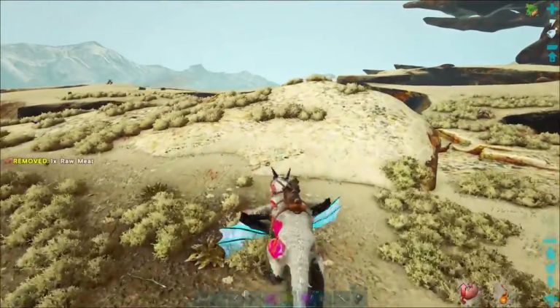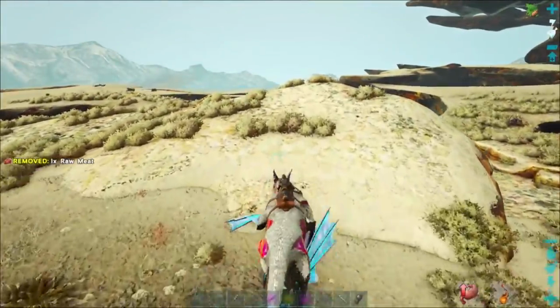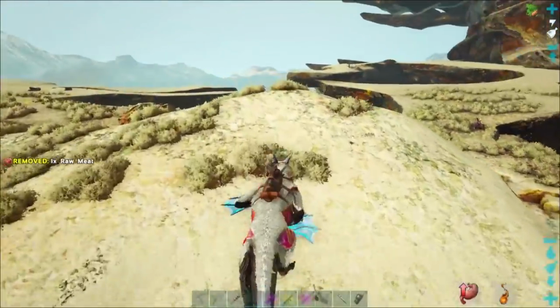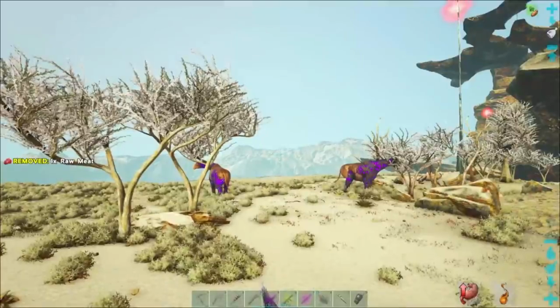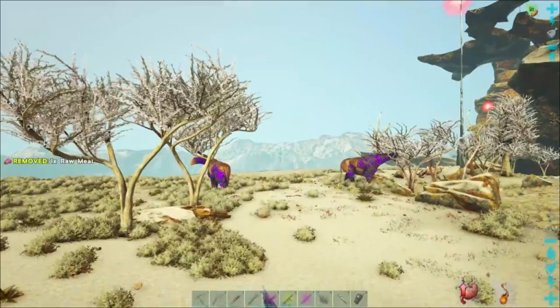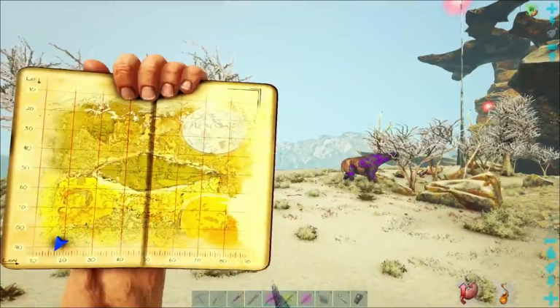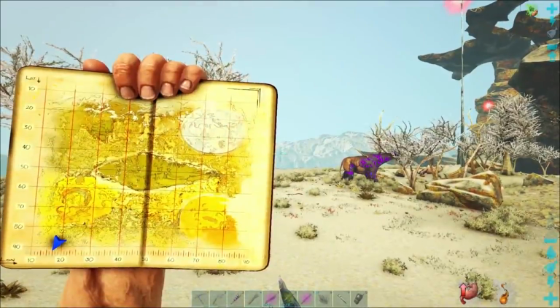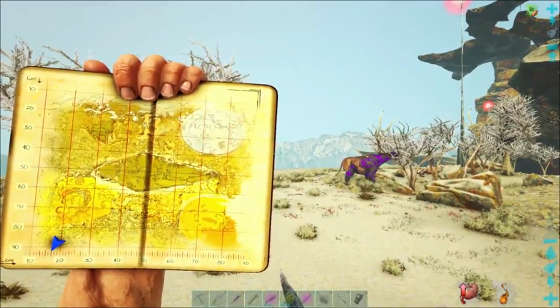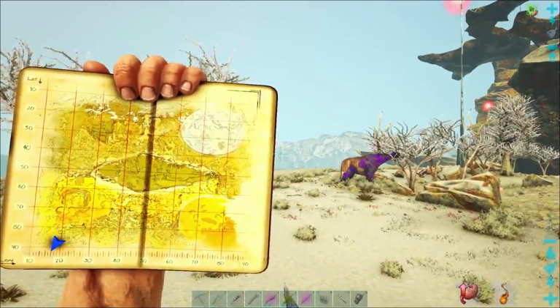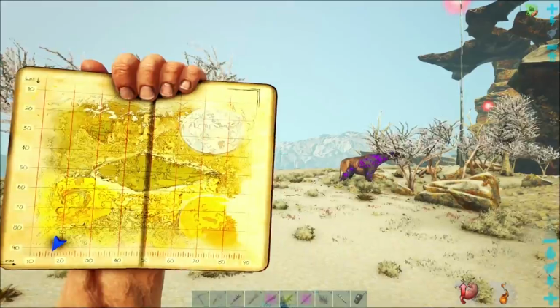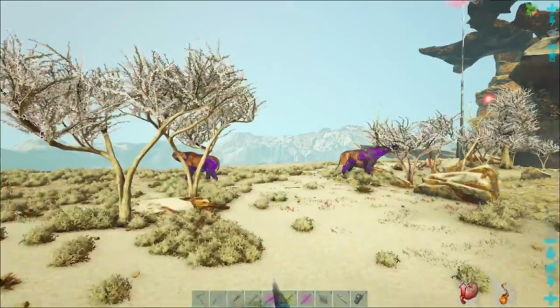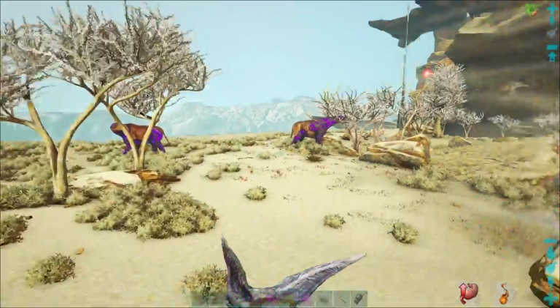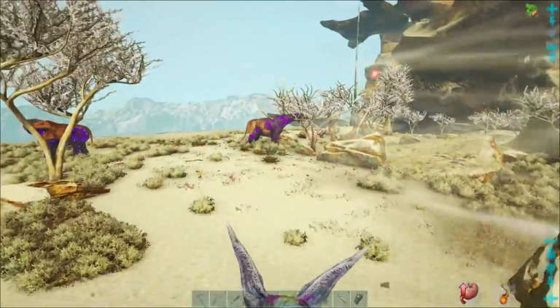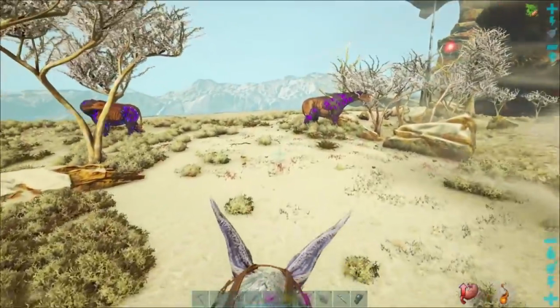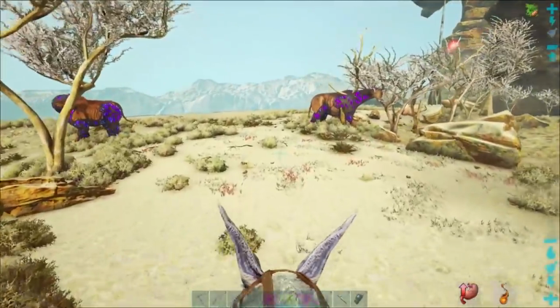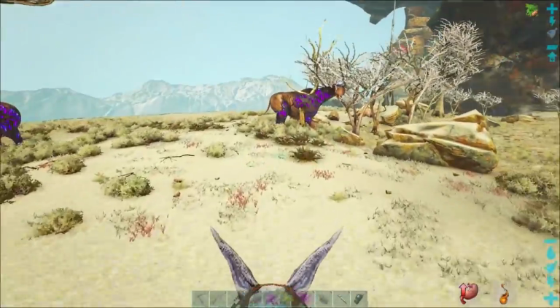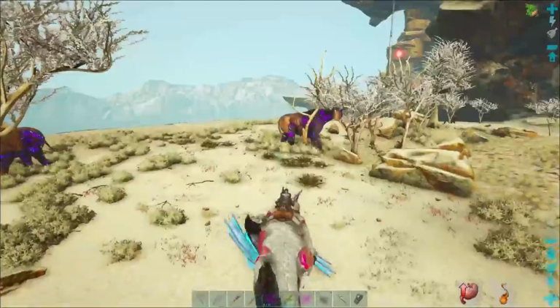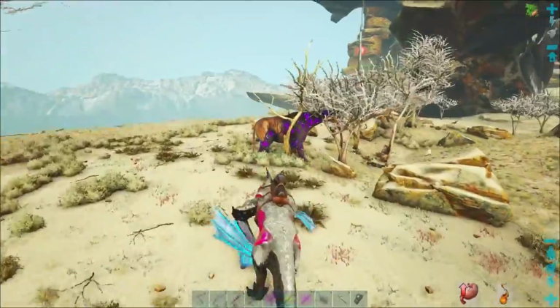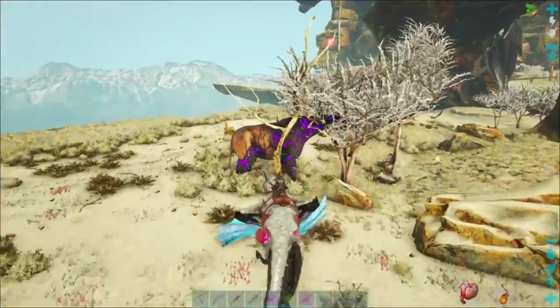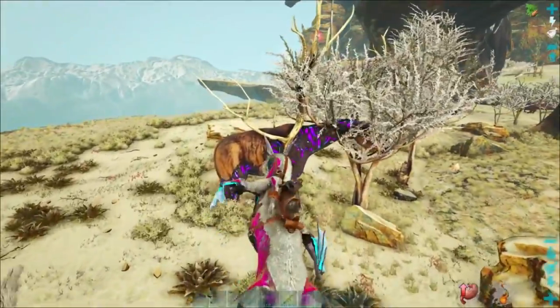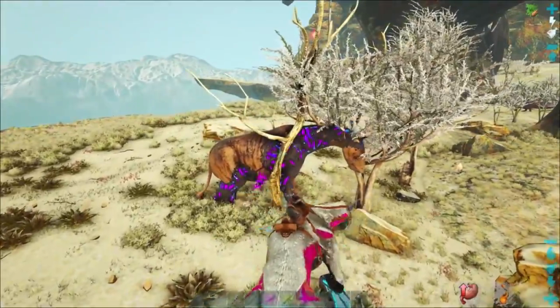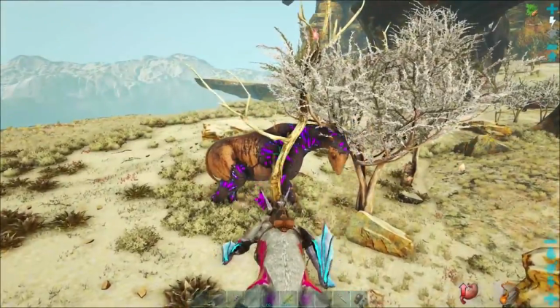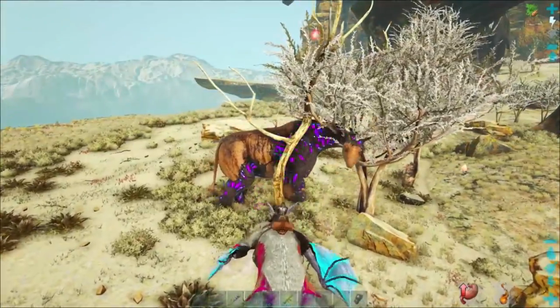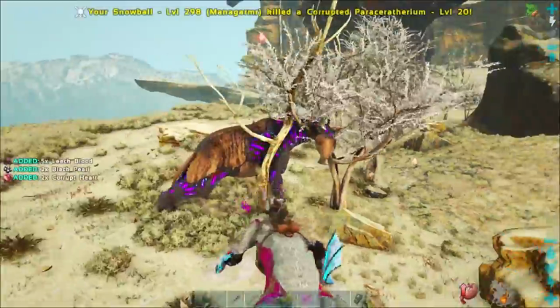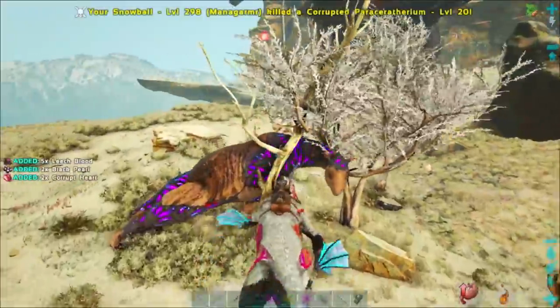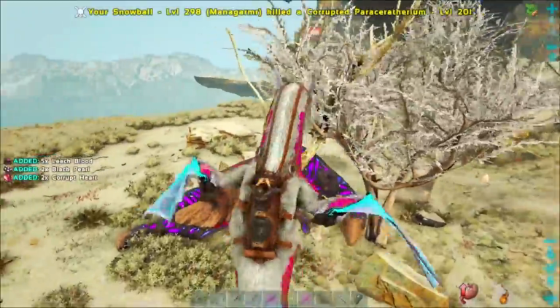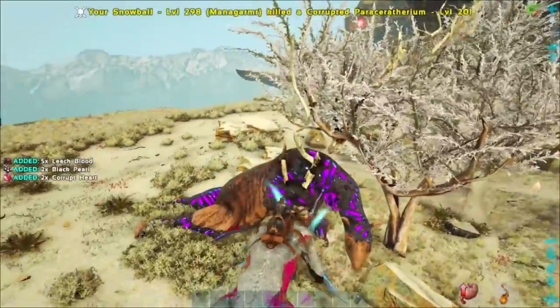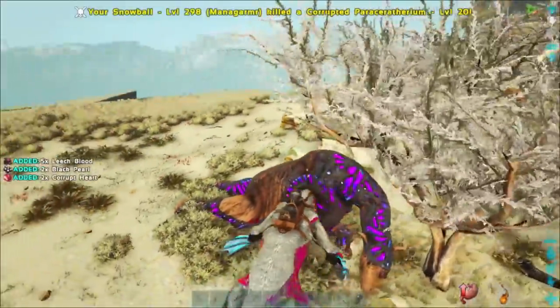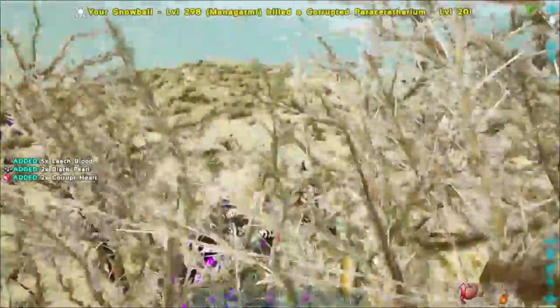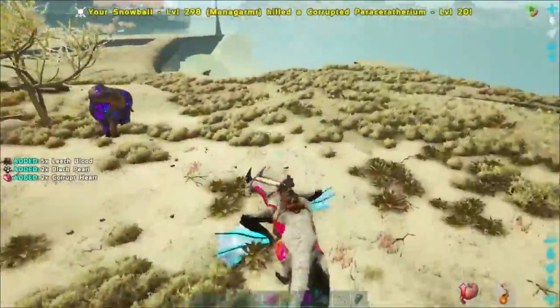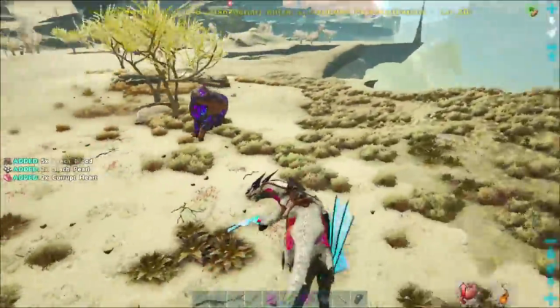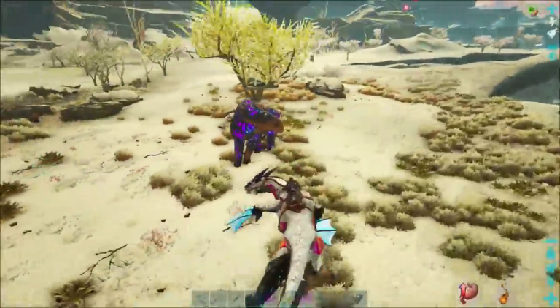At this location just below the Sulphur Fields you will find lots of Parasers and Spinos as well, but it won't be anywhere near as hot, so if you have issues with heat management this might be a great location for you to farm instead.